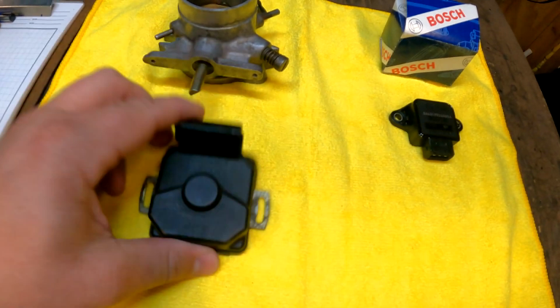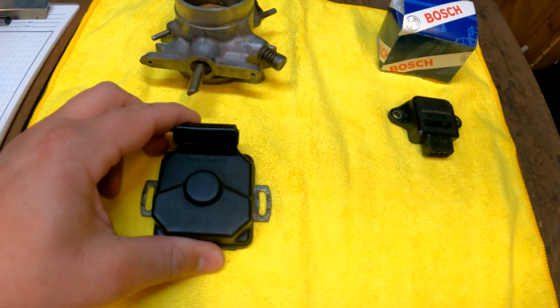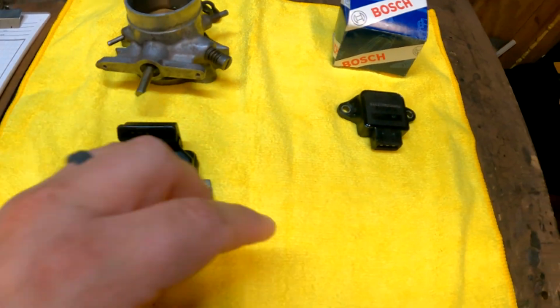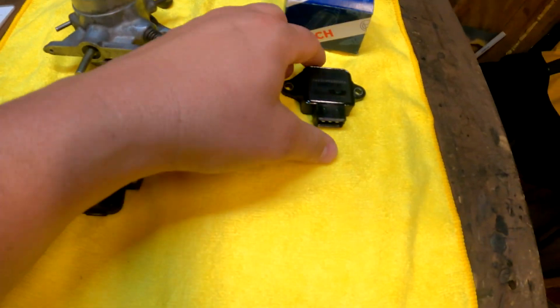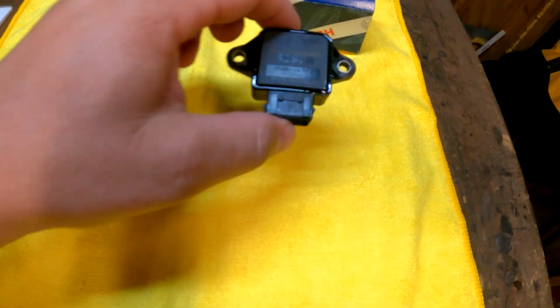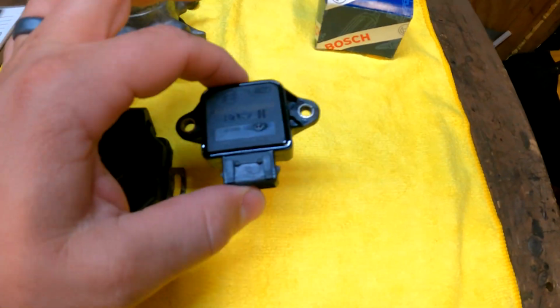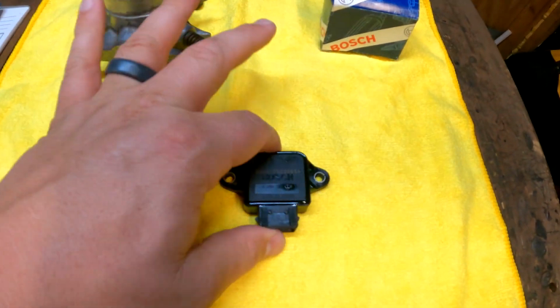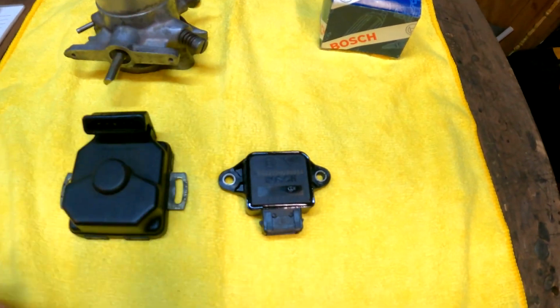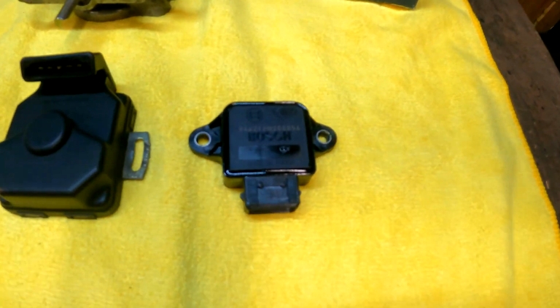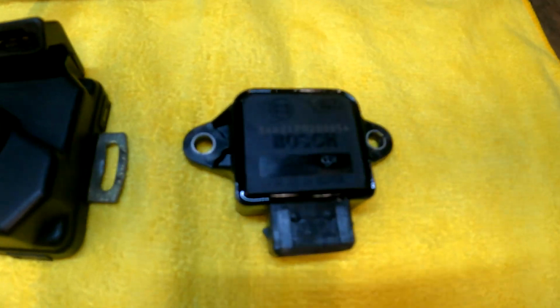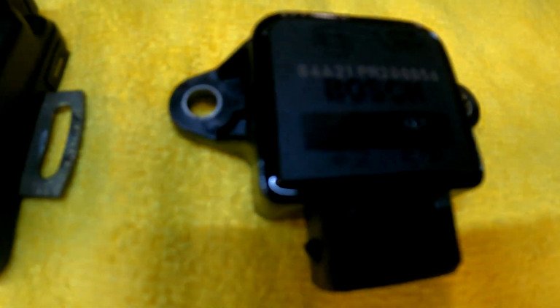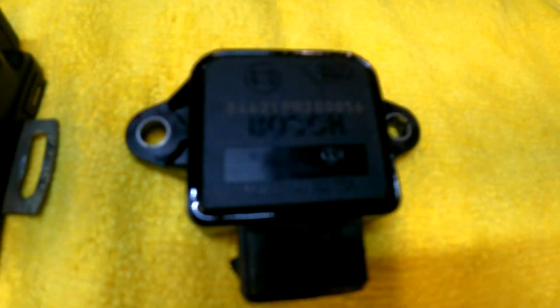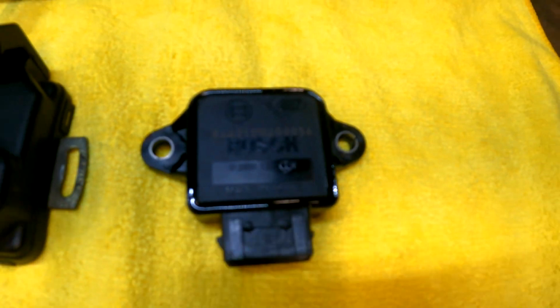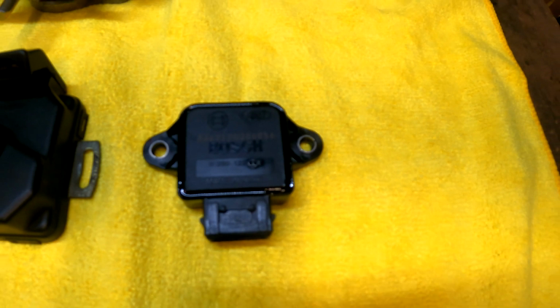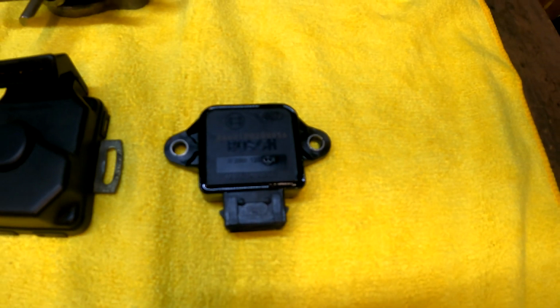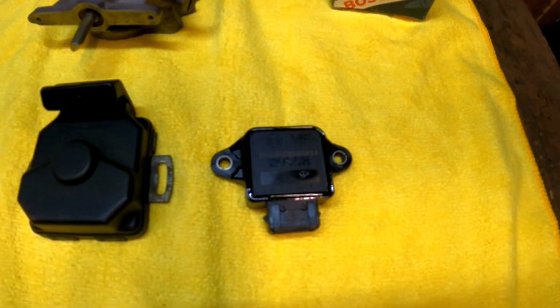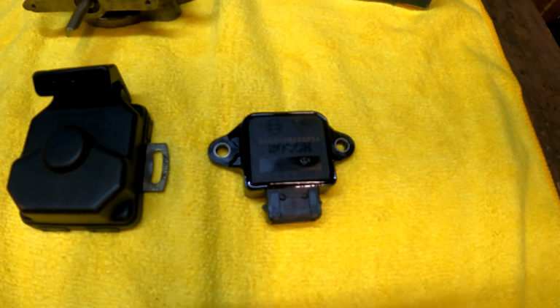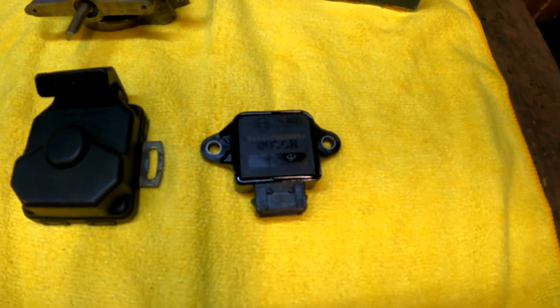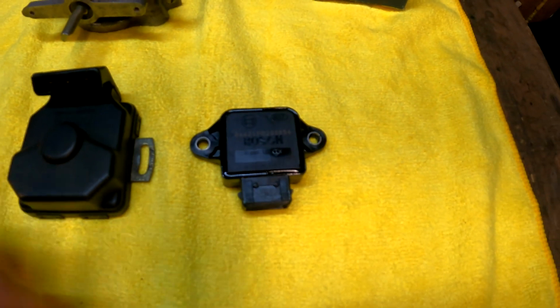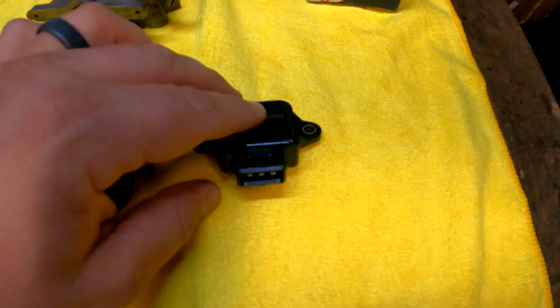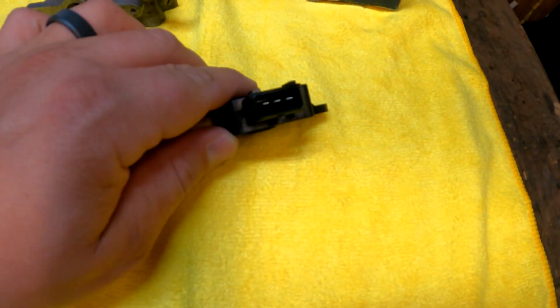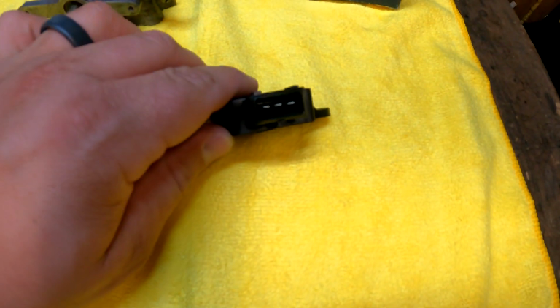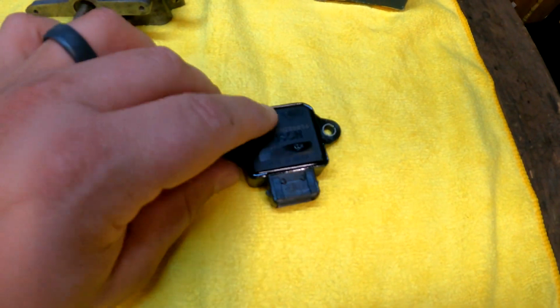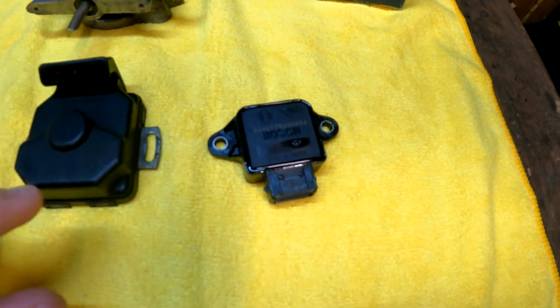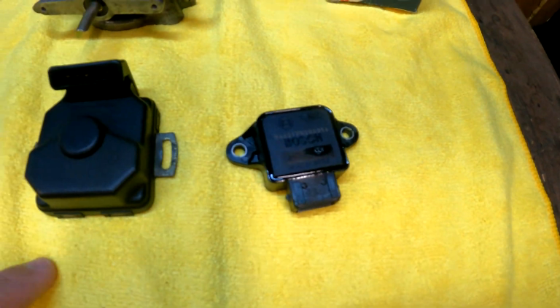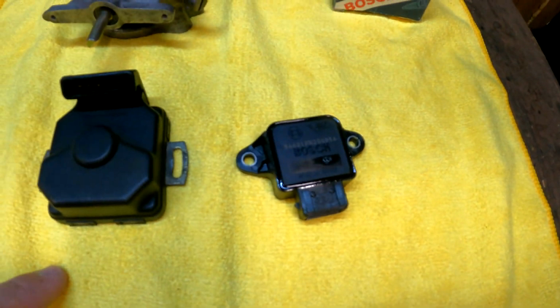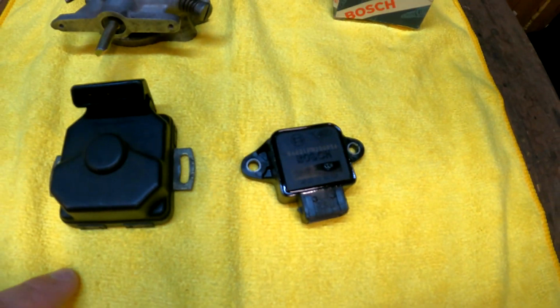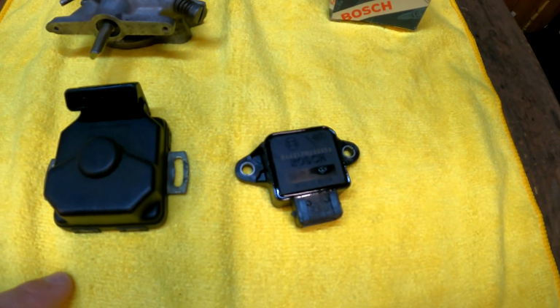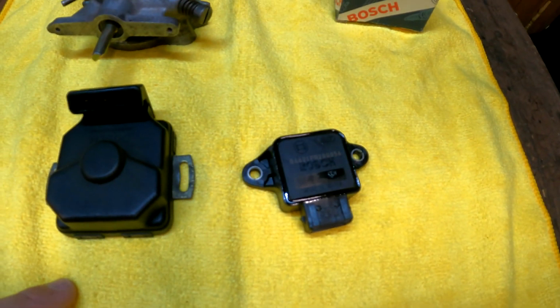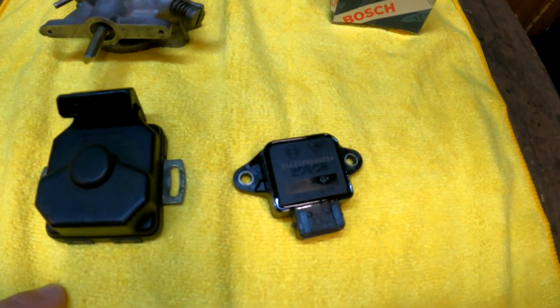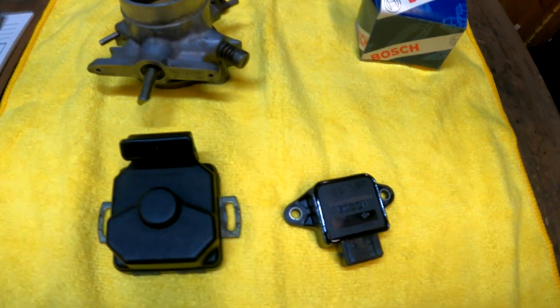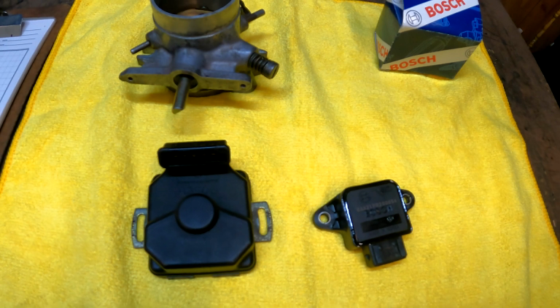We need this old sensor to go away, and we need a modern — also Bosch — throttle position sensor to come in that will output a signal that the computer can basically read.